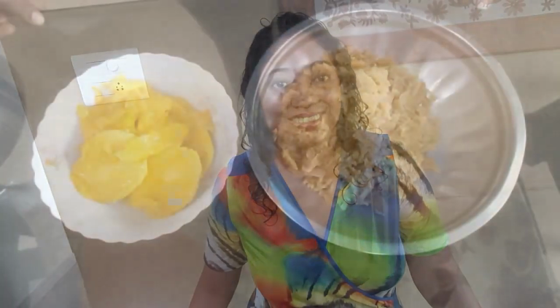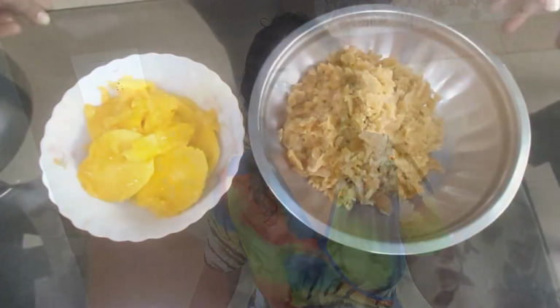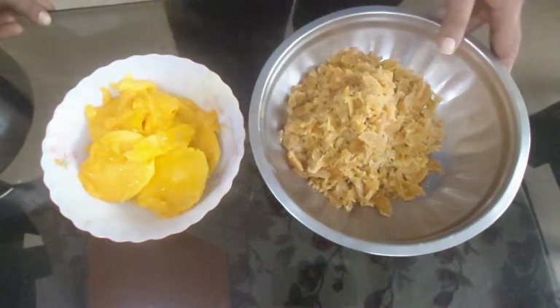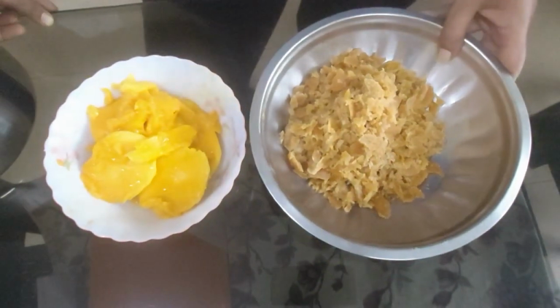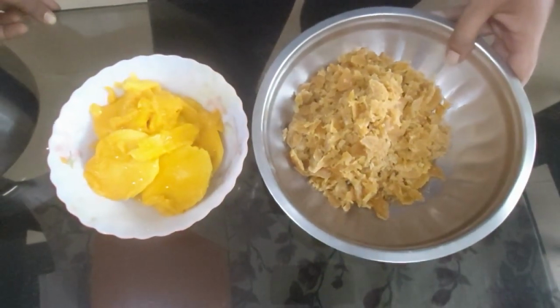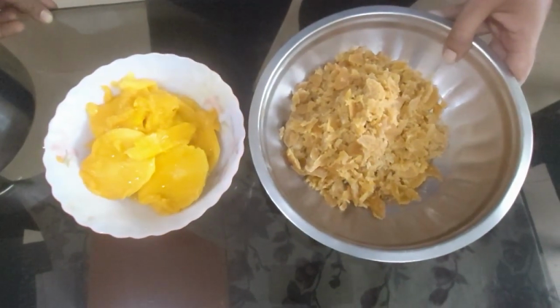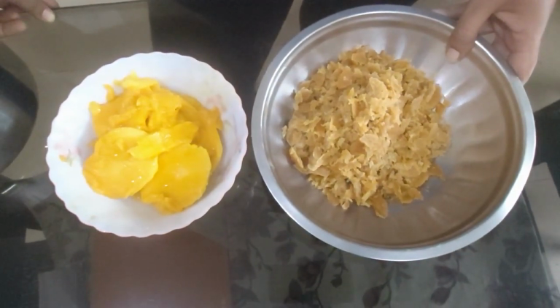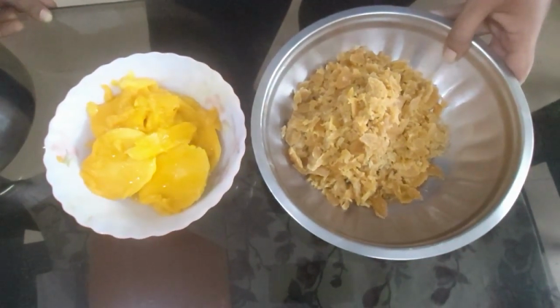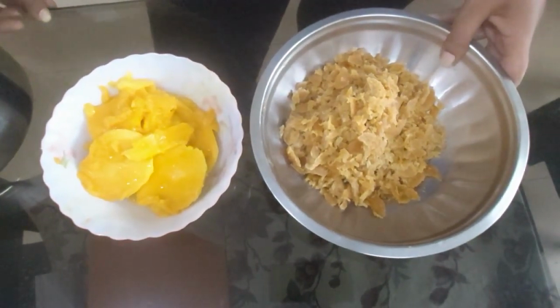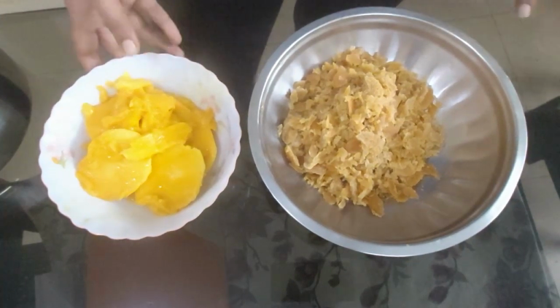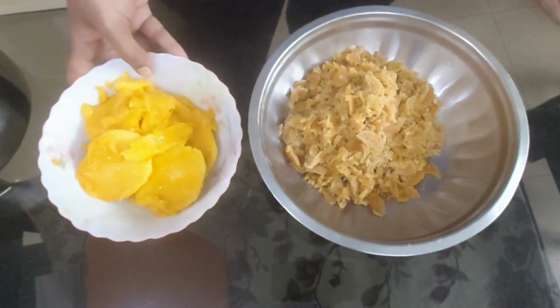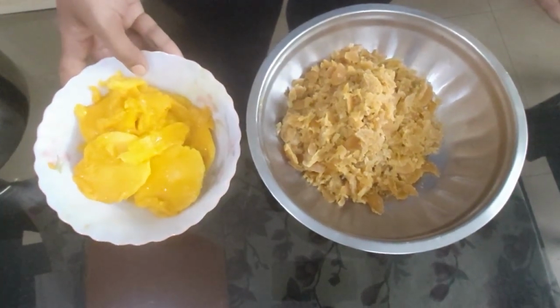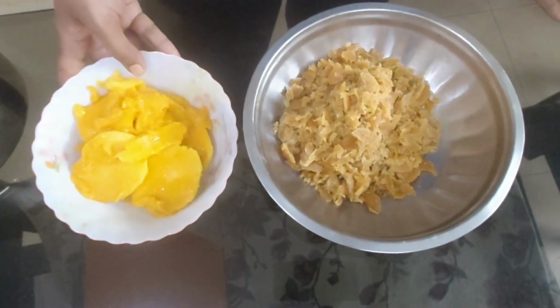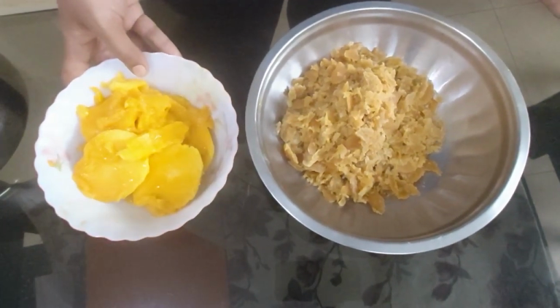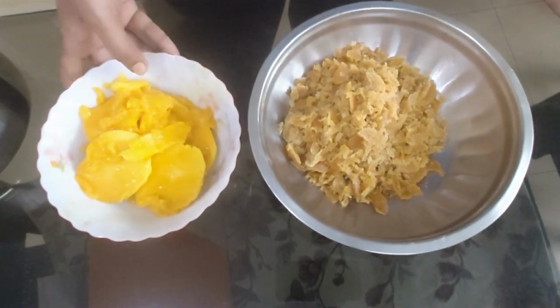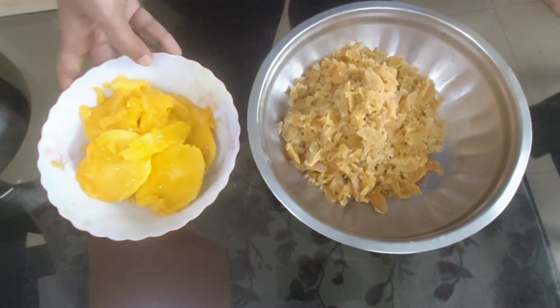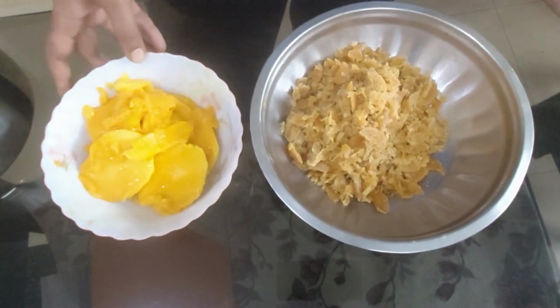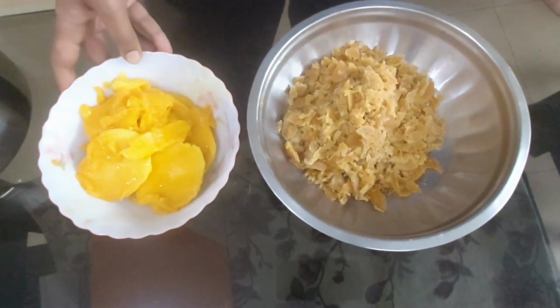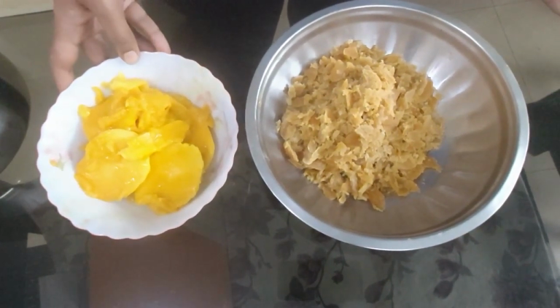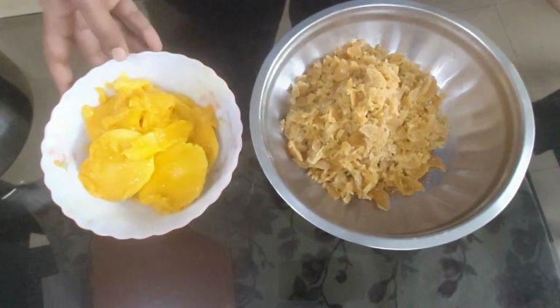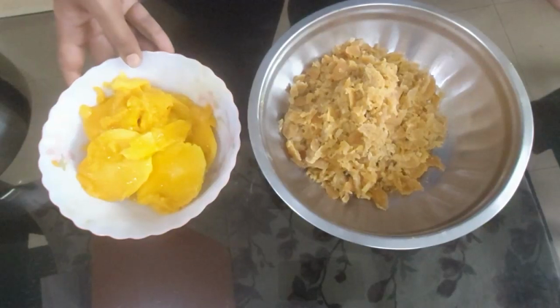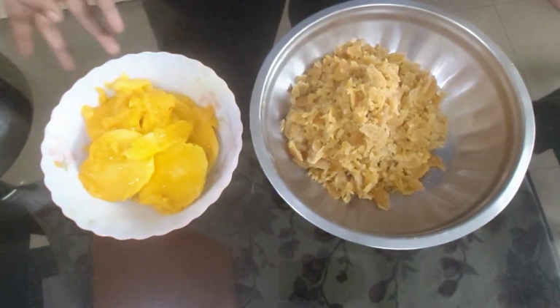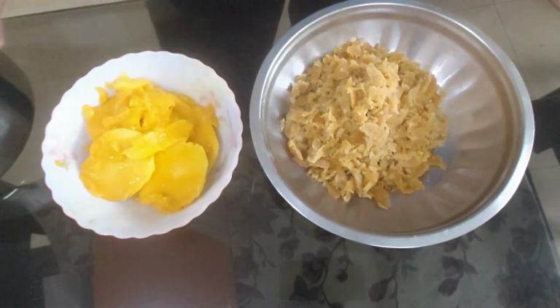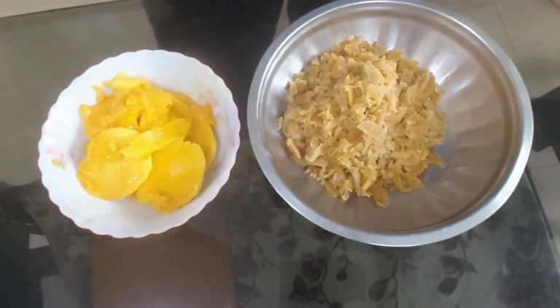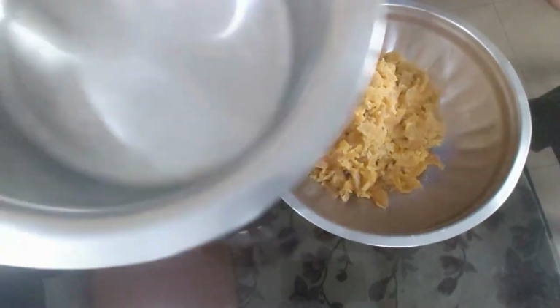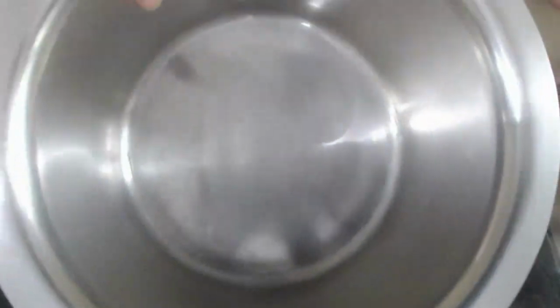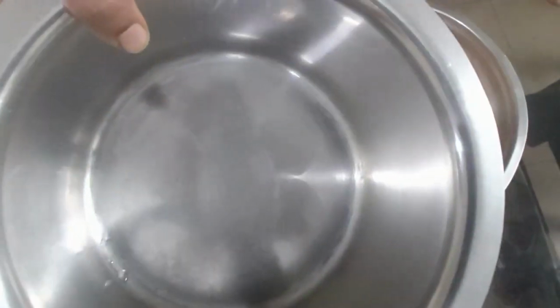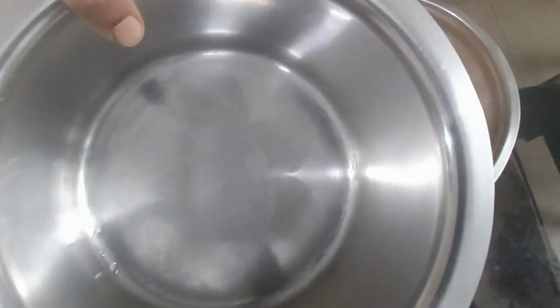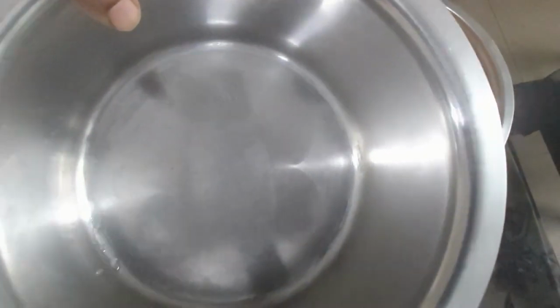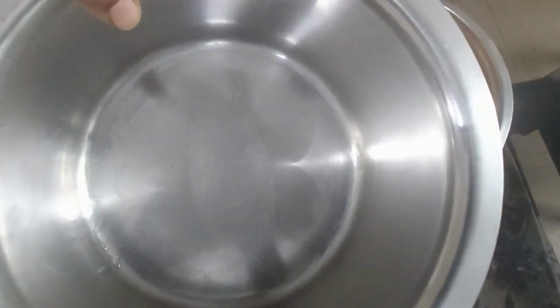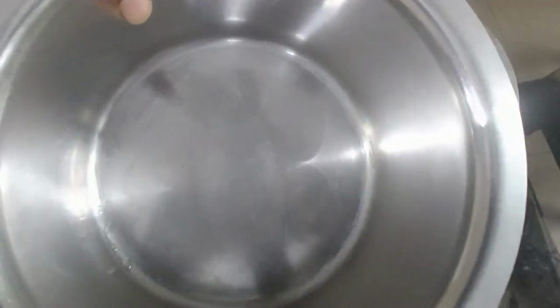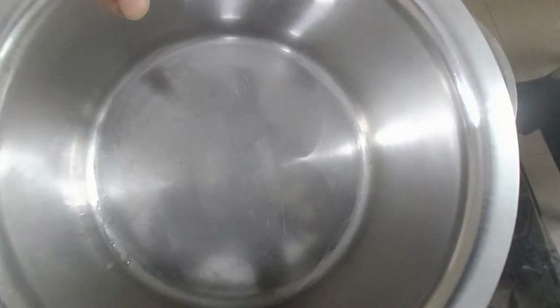For the ingredients, I have taken some jaggery which I have grated, and some mango pulp which I'll be grinding, just keeping a few pieces for the jam. This is the vessel I'll be using to make the jam.